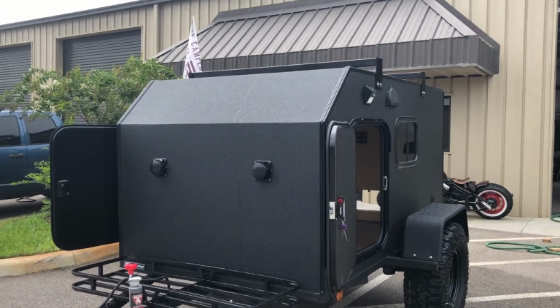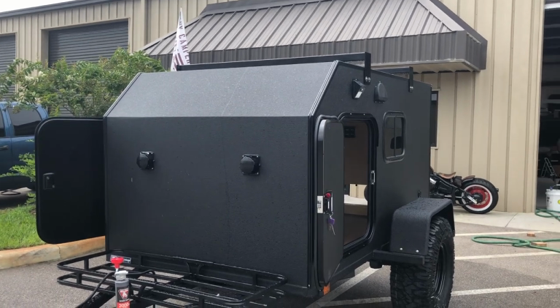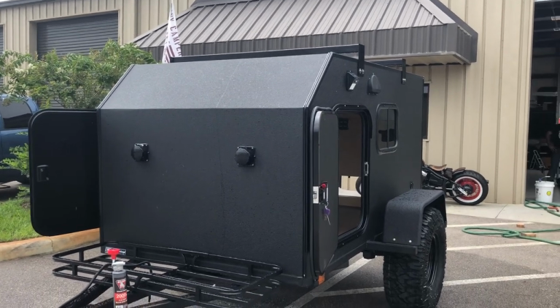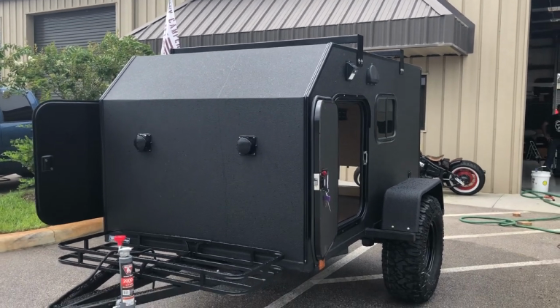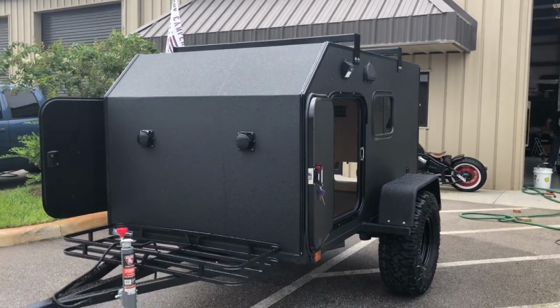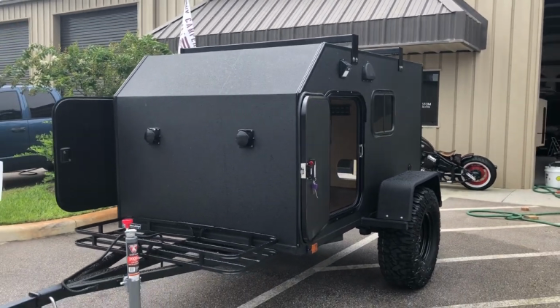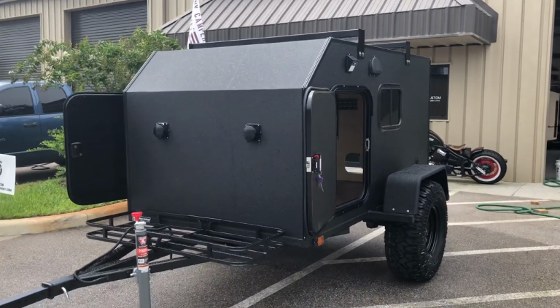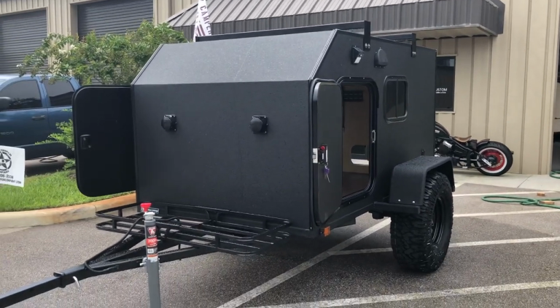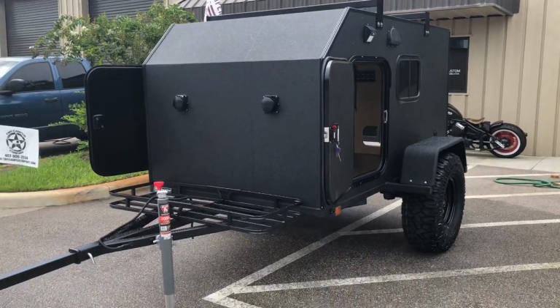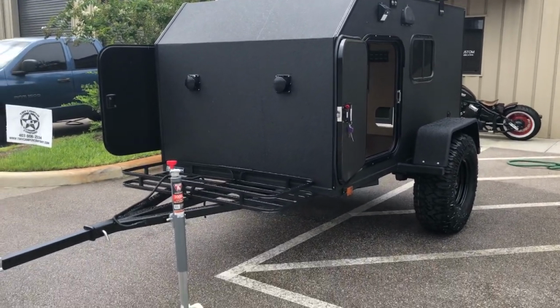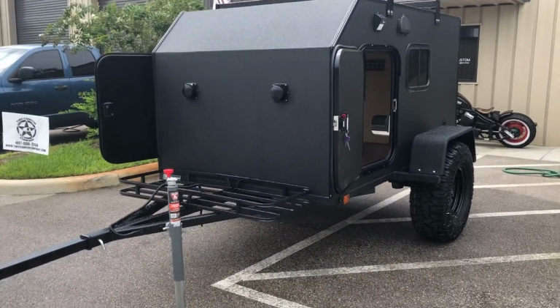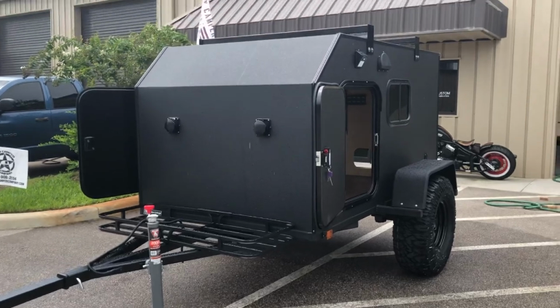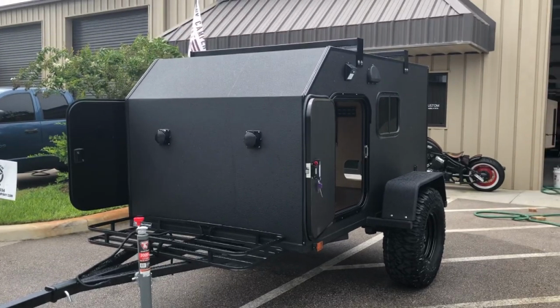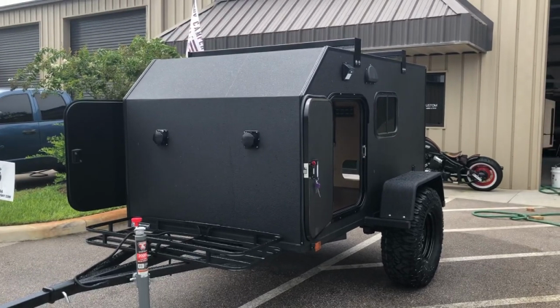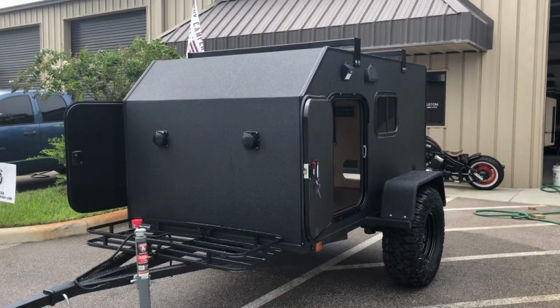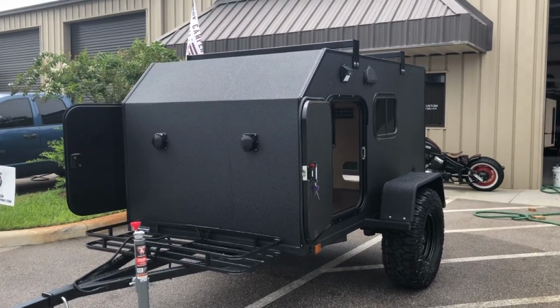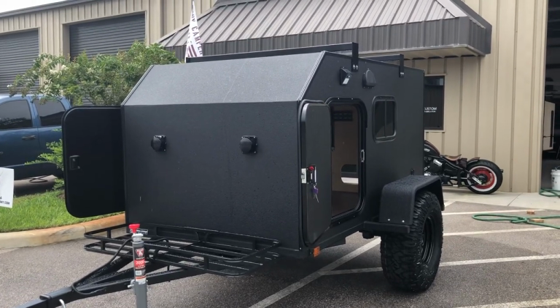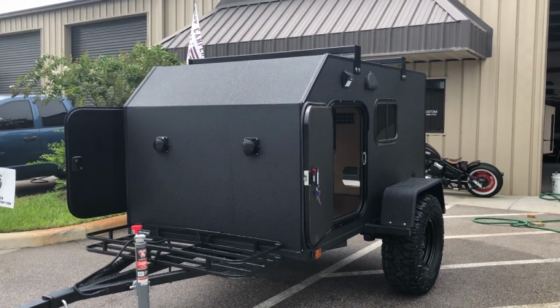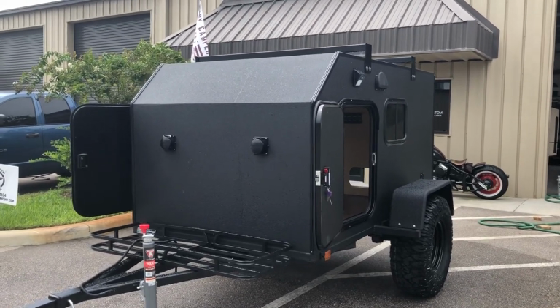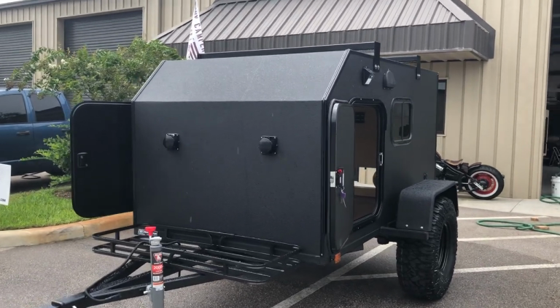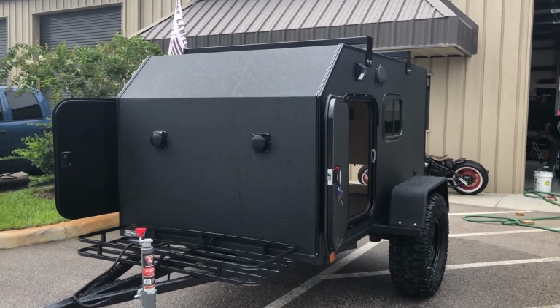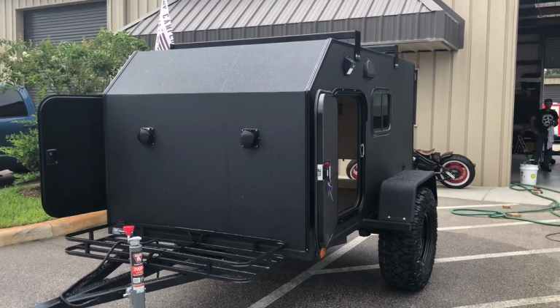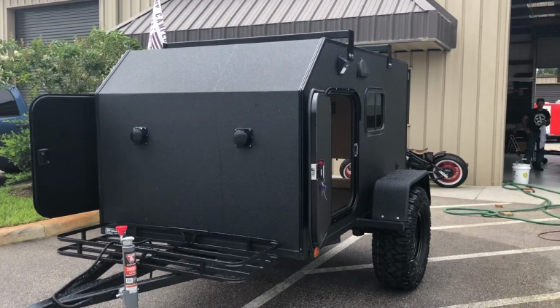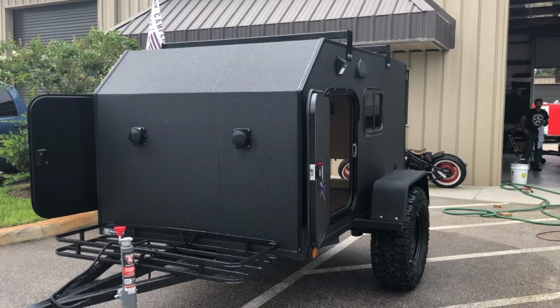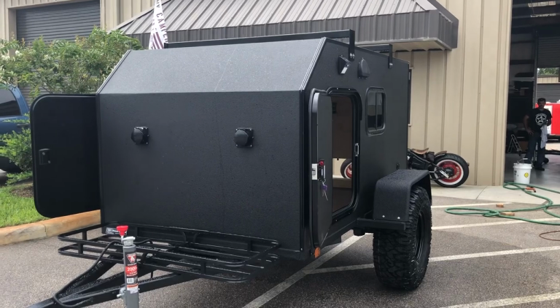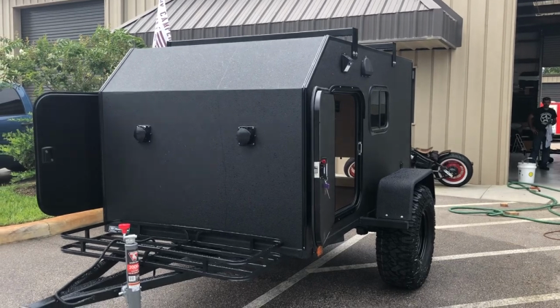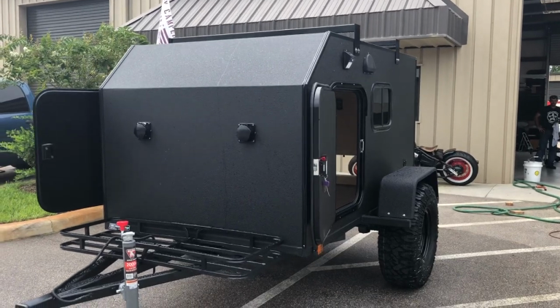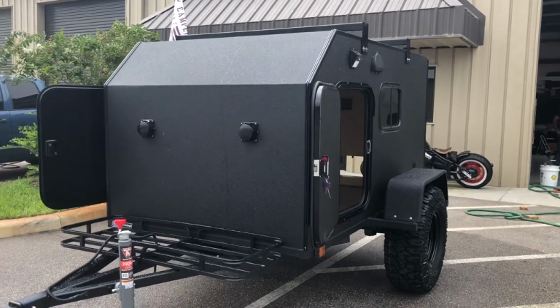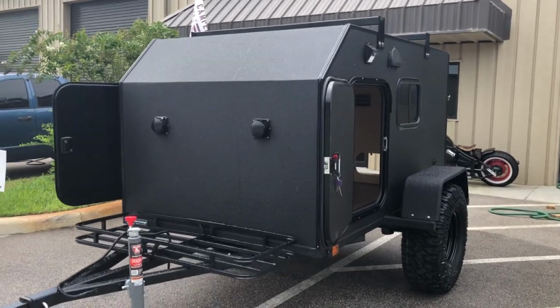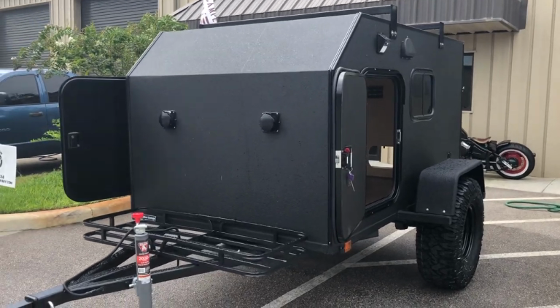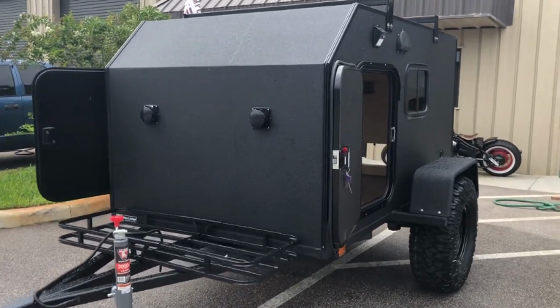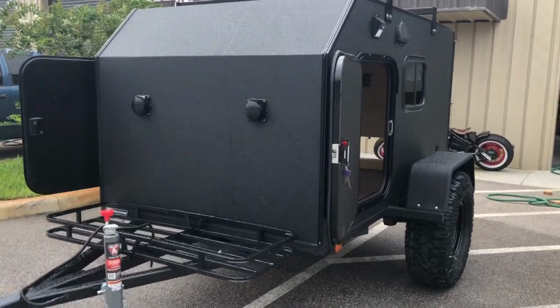Hey tiny campers, this is Joe from Tiny Camper Company here in Claremont, Florida. I wanted to show you our five by eight Kong. Our Kong edition is a five by eight Rhino here at Tiny Camper Company on Timber and Axles, which is made for off-road use.